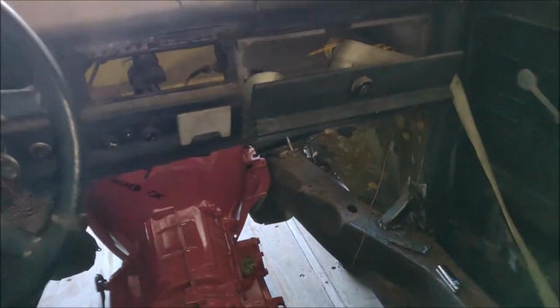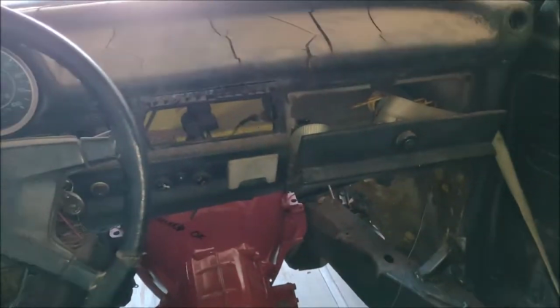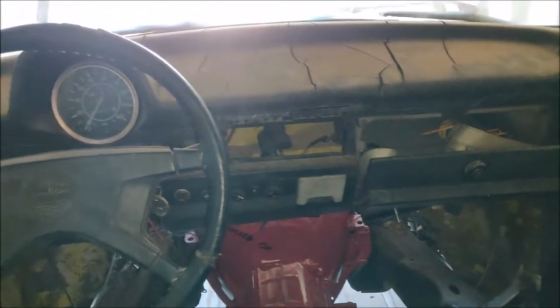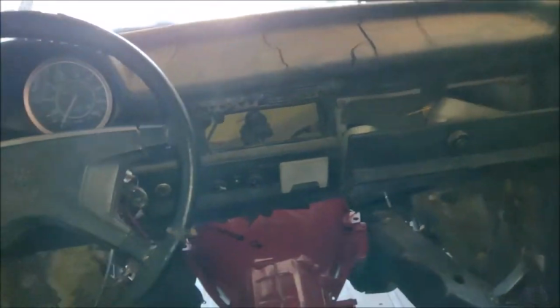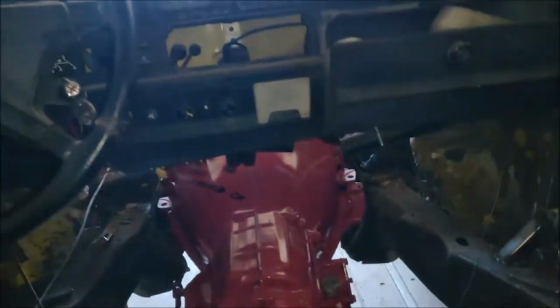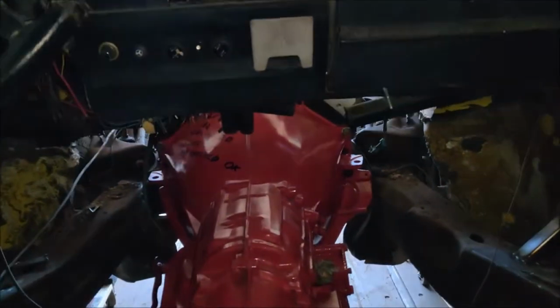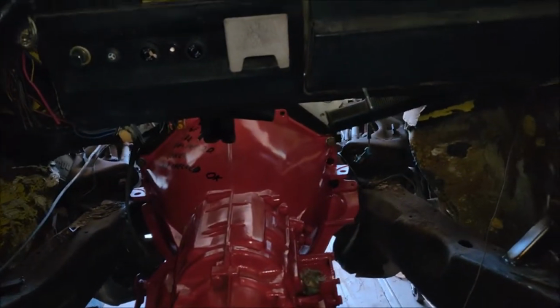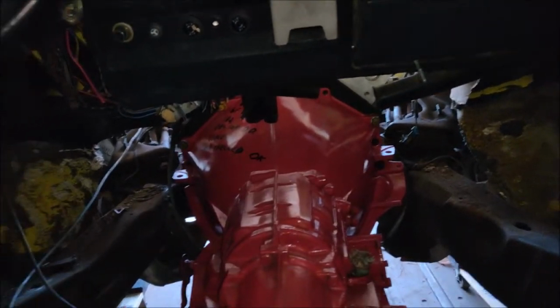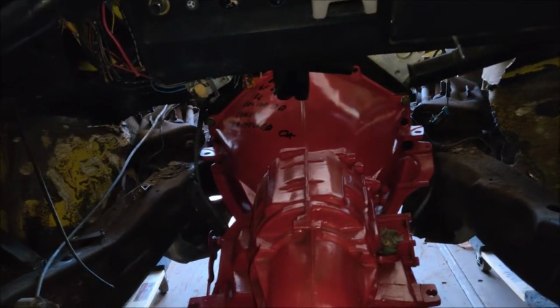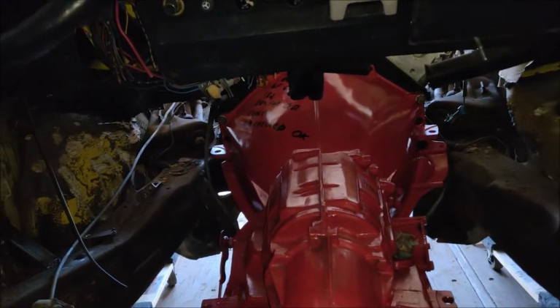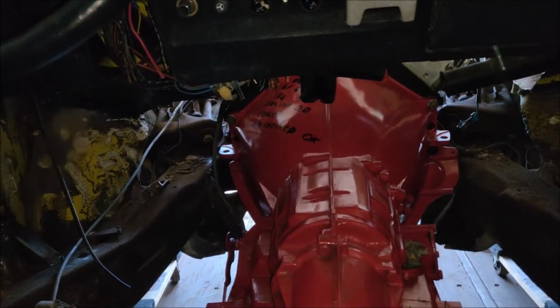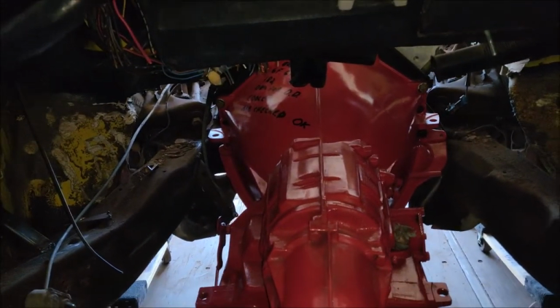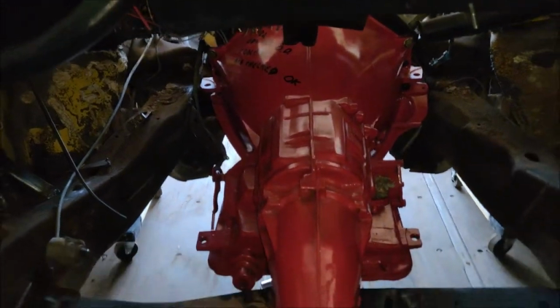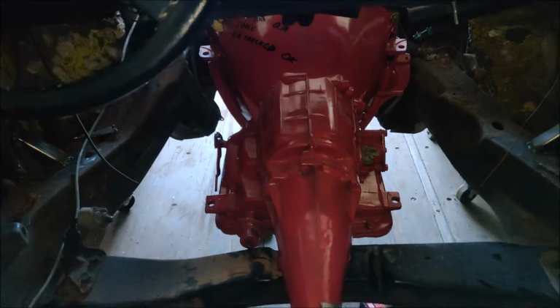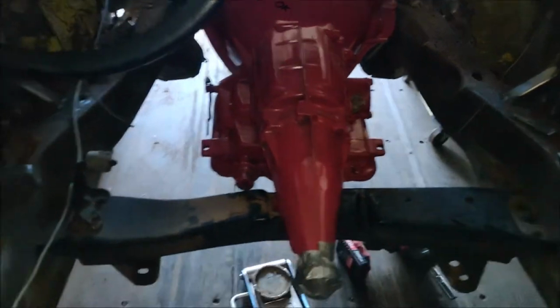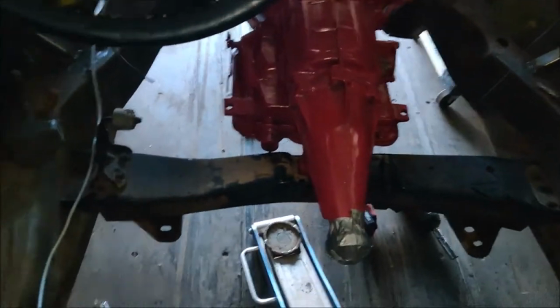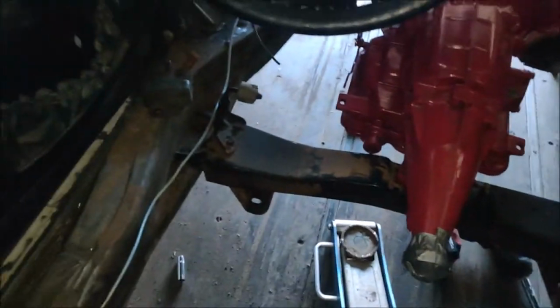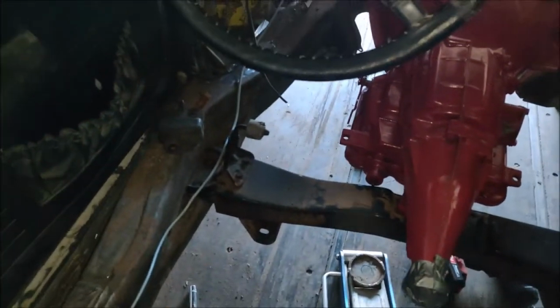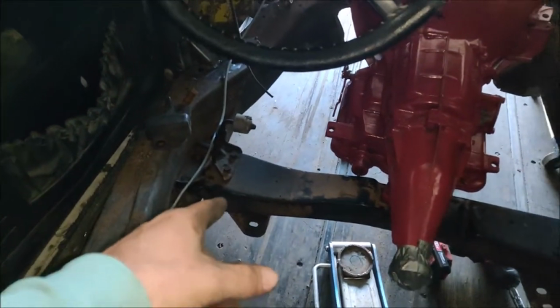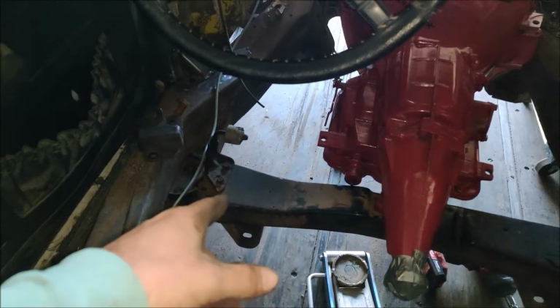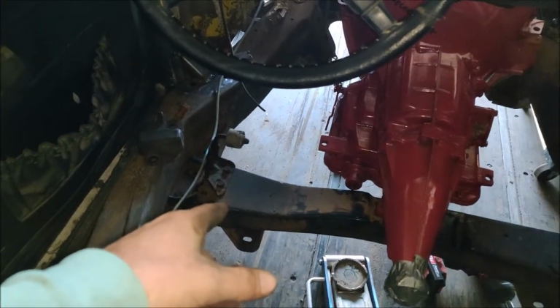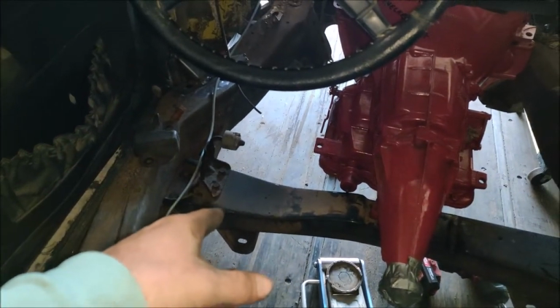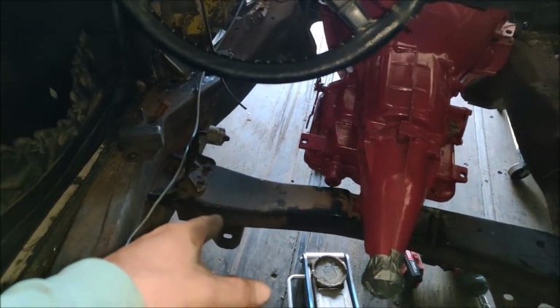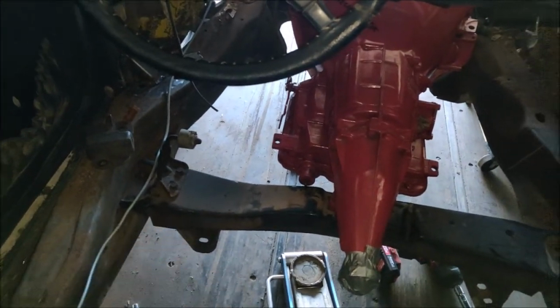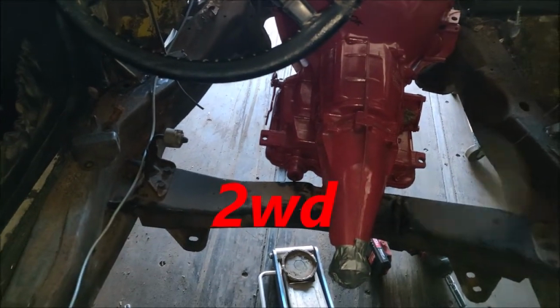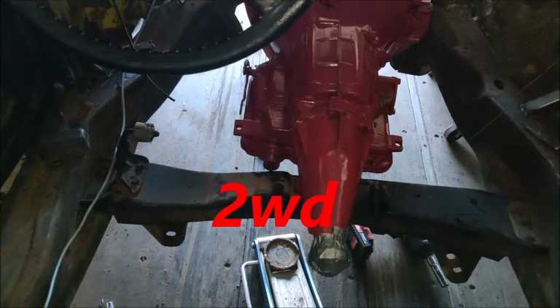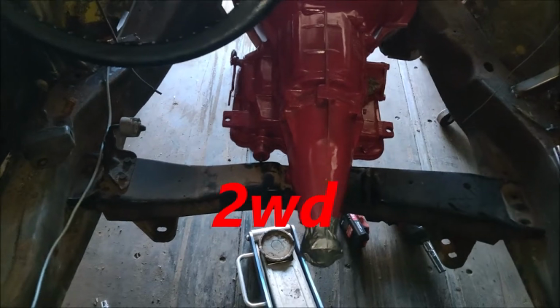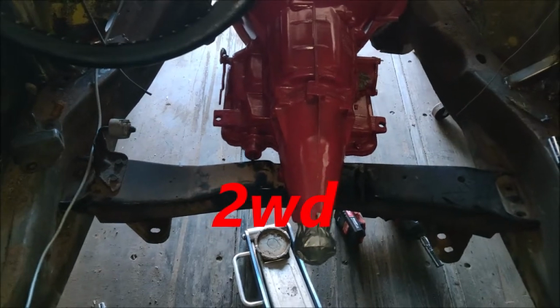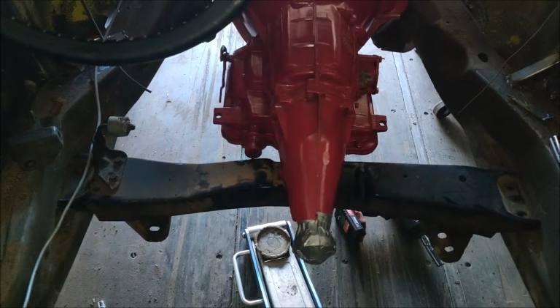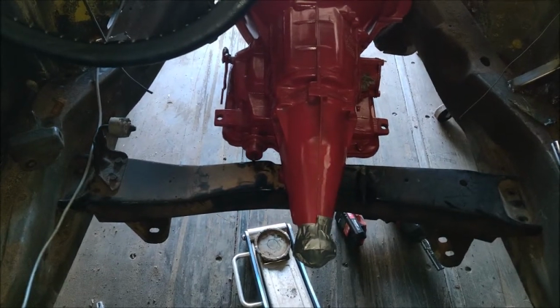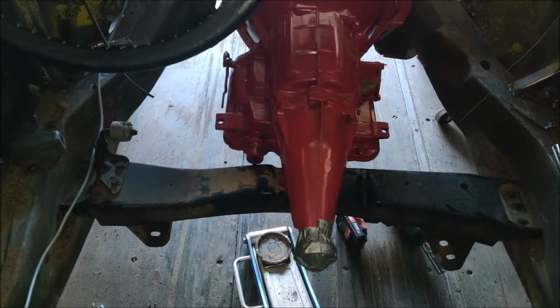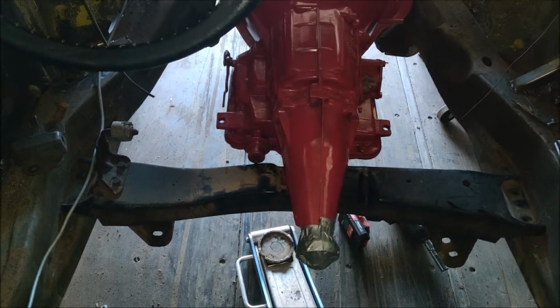It's pretty dark in here, but you can see I got my firewall cut out and I got my PowerGlide bolted up to it. And believe it or not, that is the stock crossmember for a 4WD 1997 GMC Jimmy.